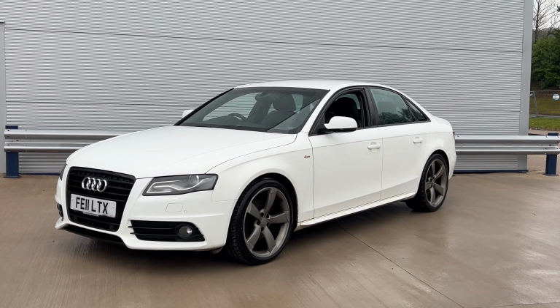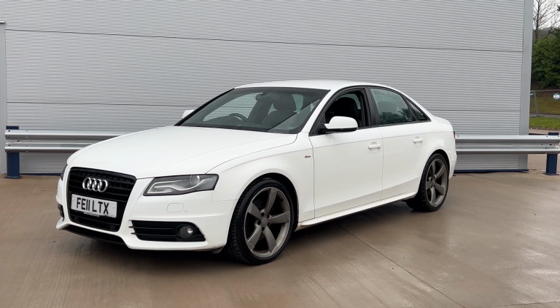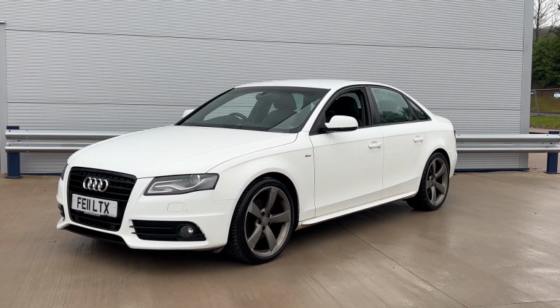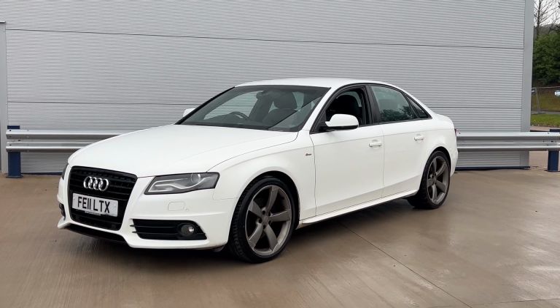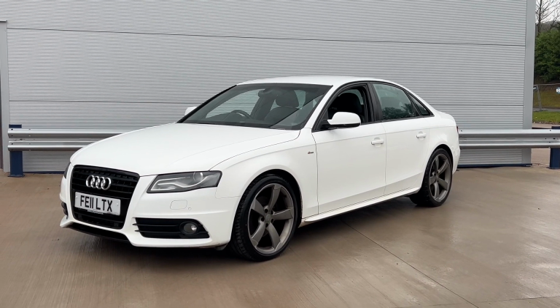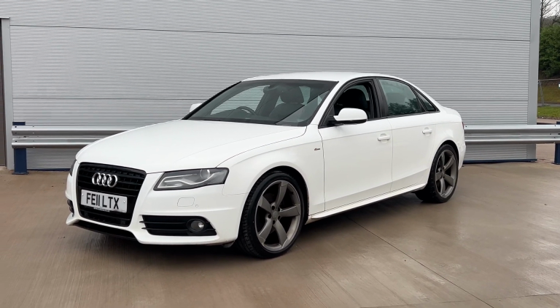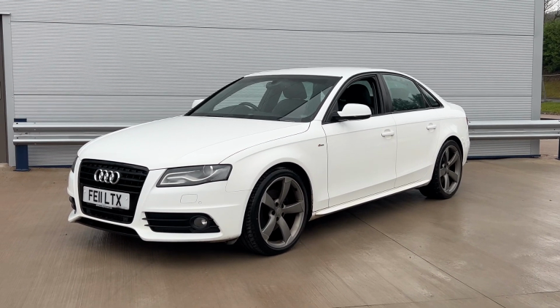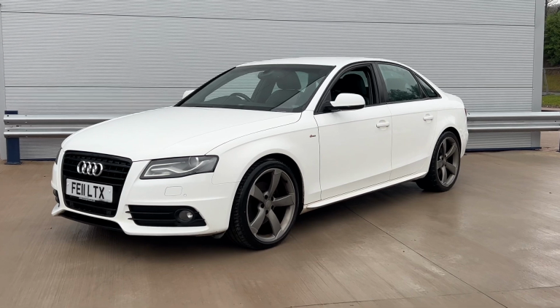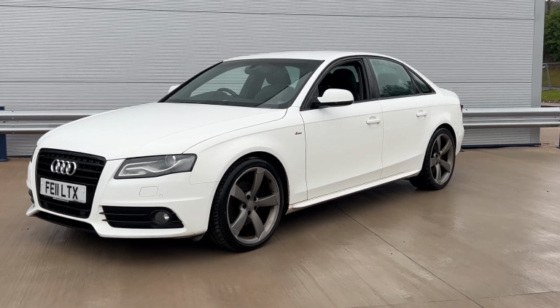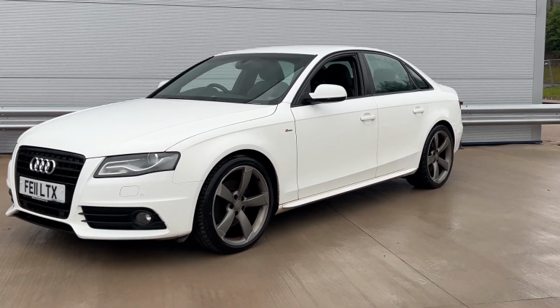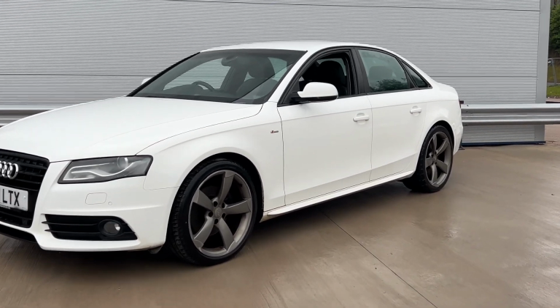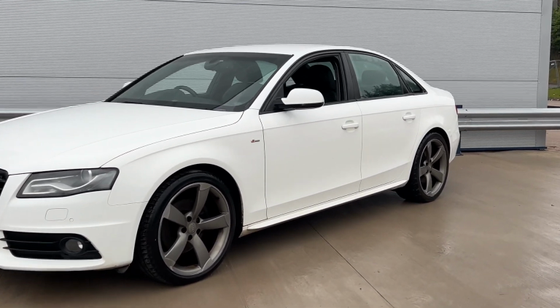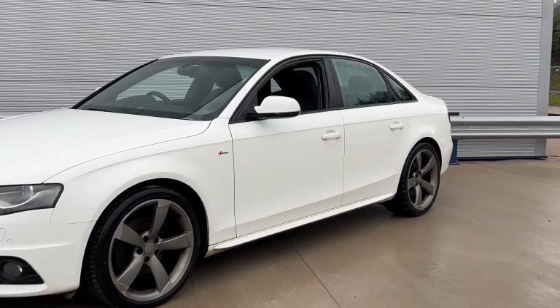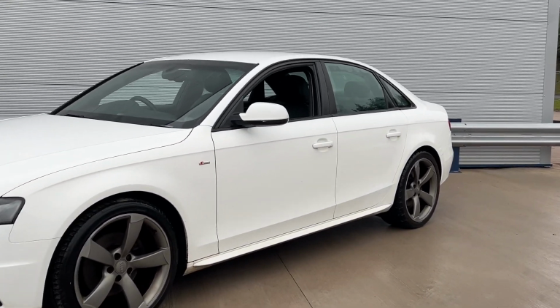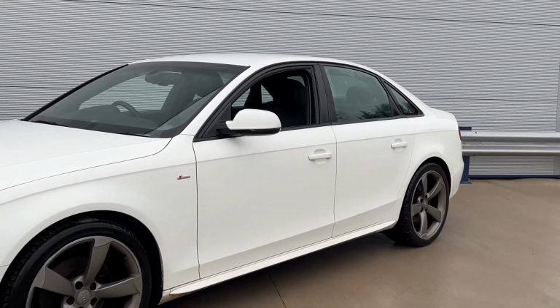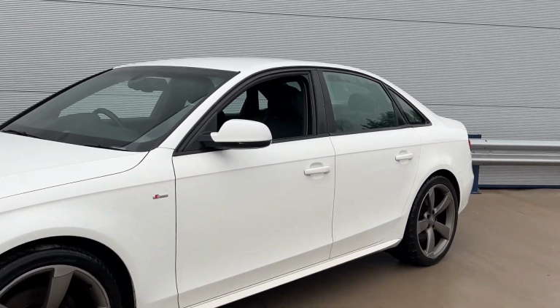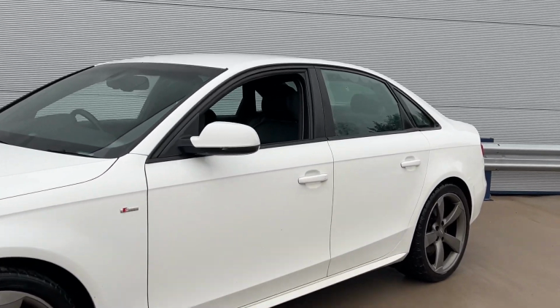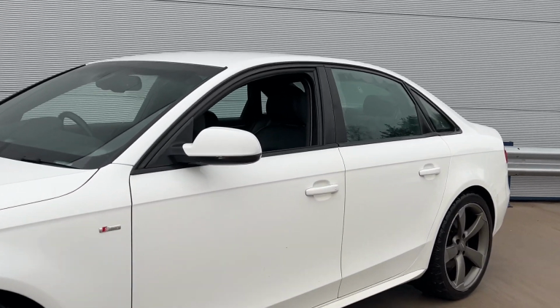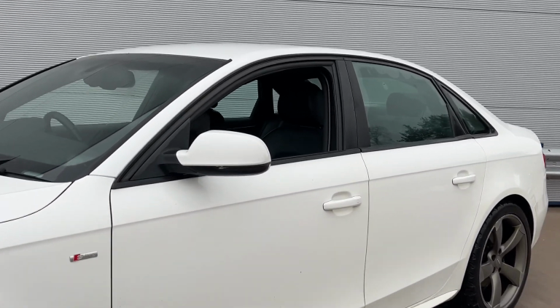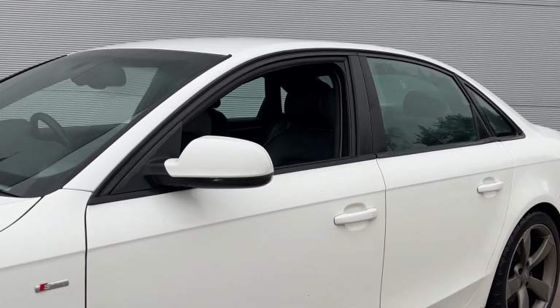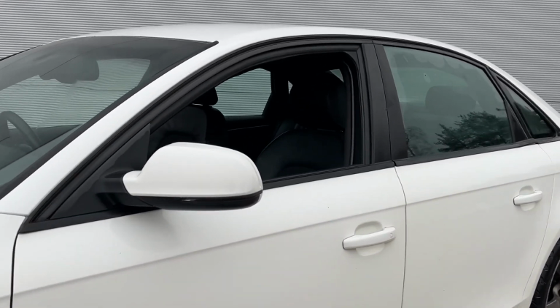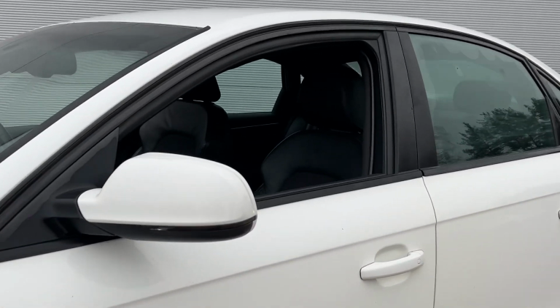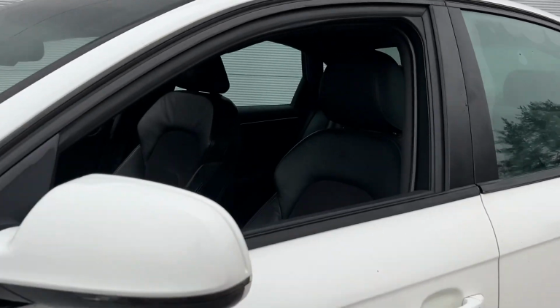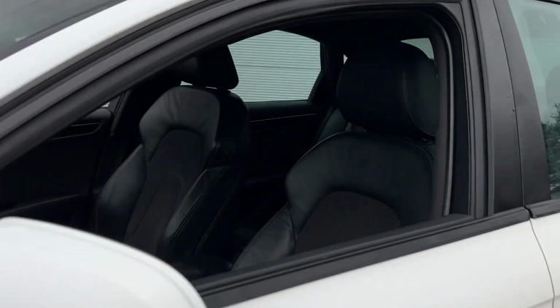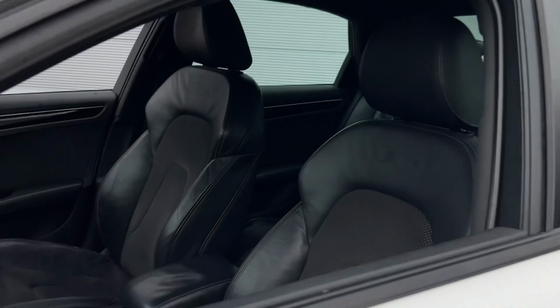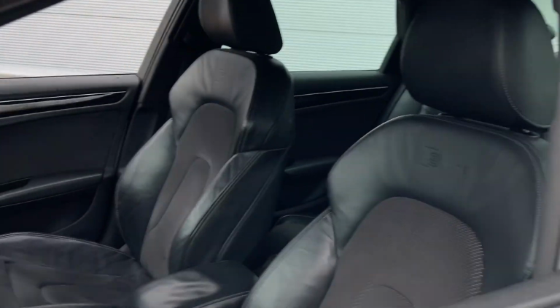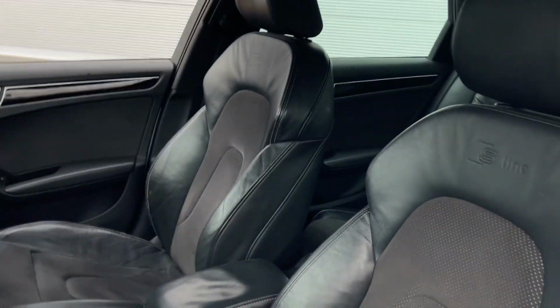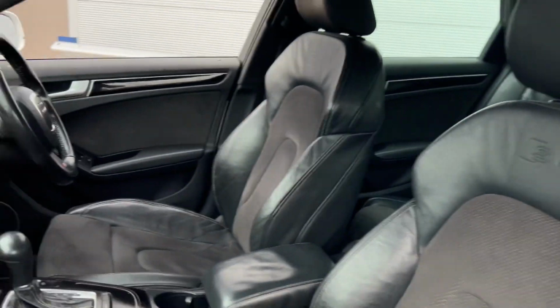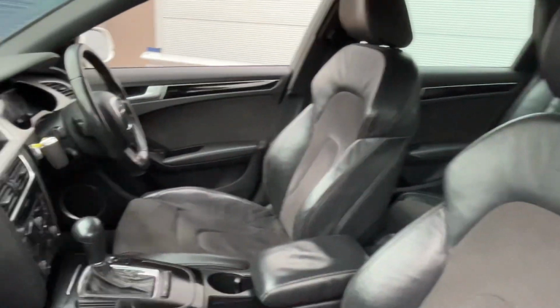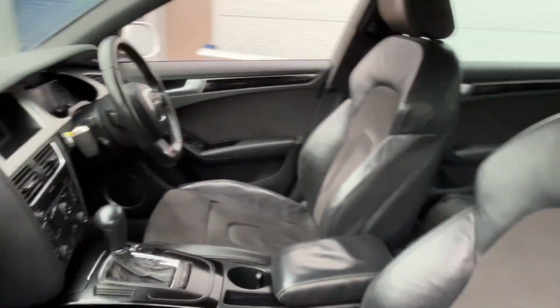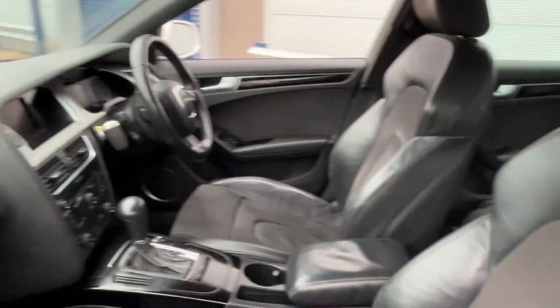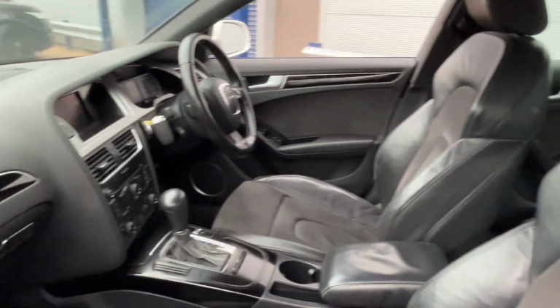This is the S-Line Auto 2.0-litre diesel. Really nice car, 91,000 miles. Comes with service history. We will complete a new service and new MOT.